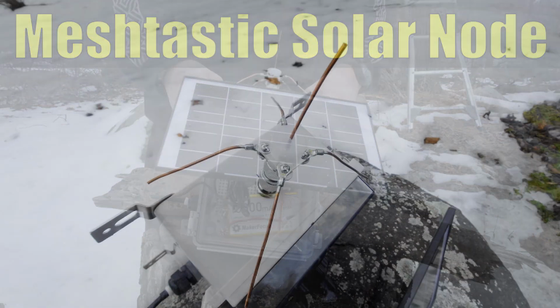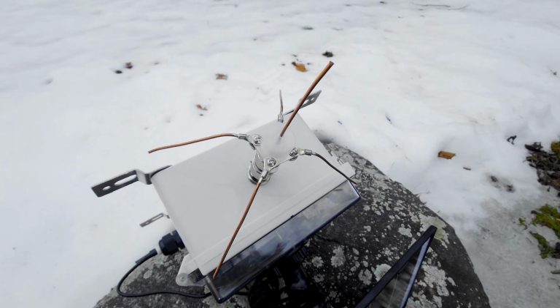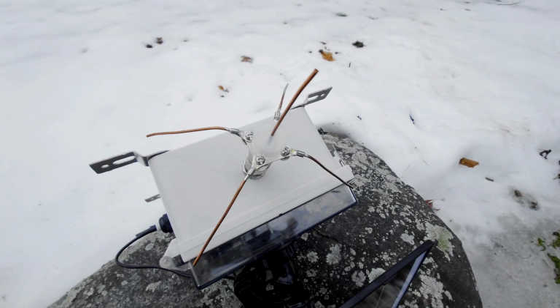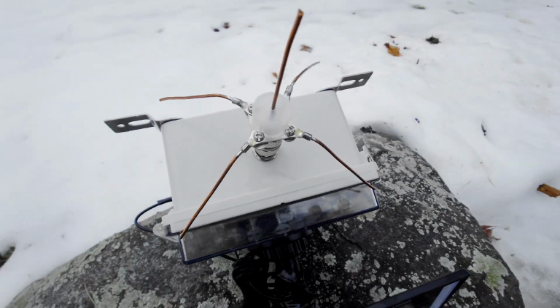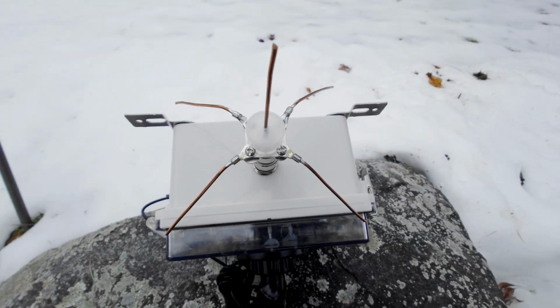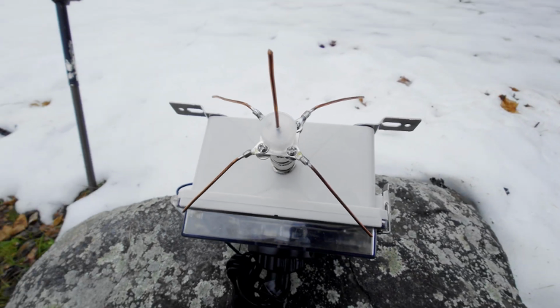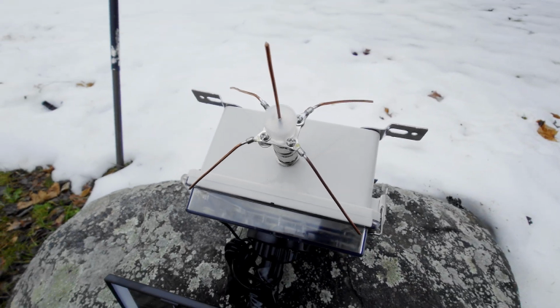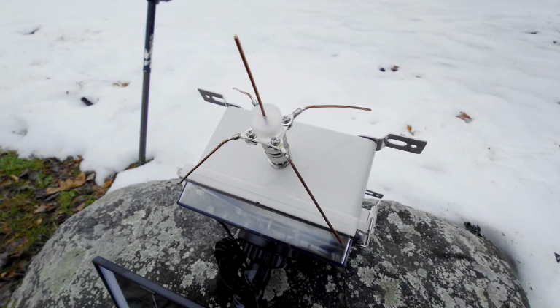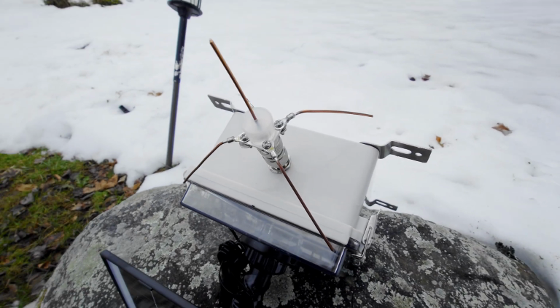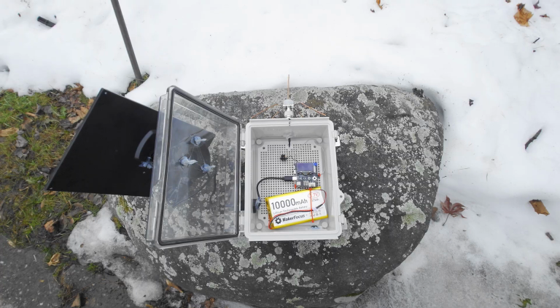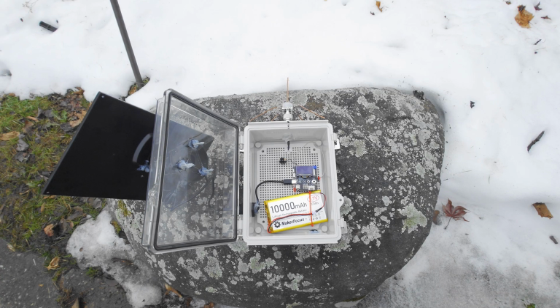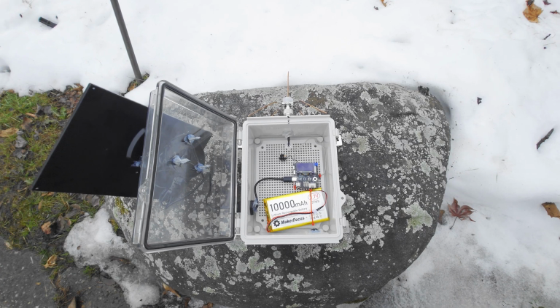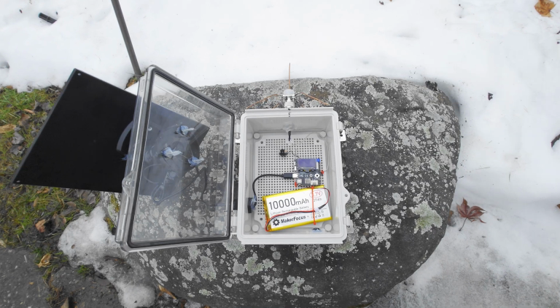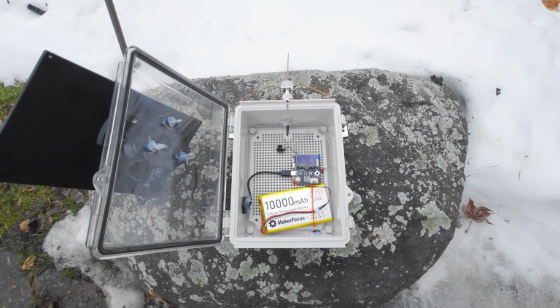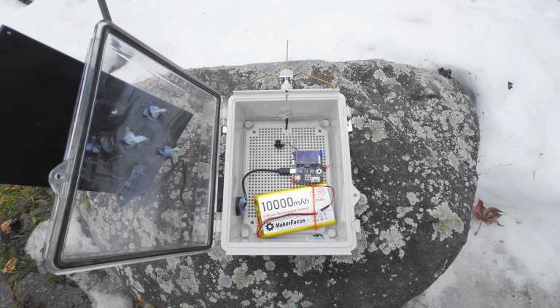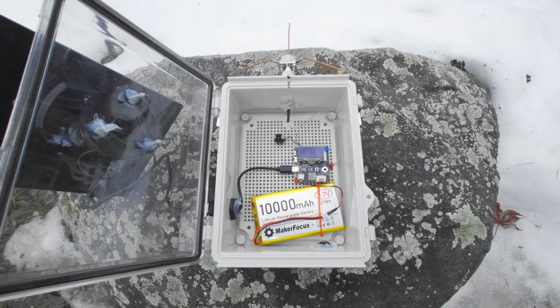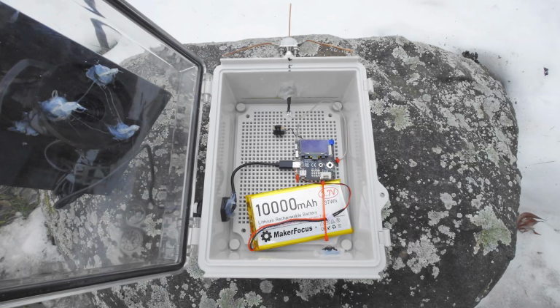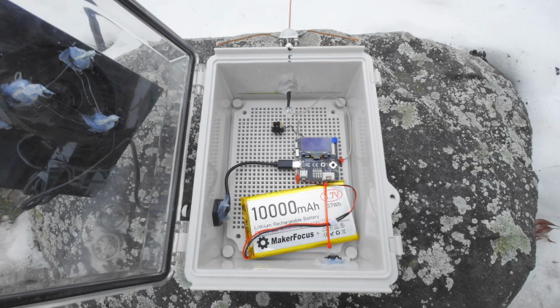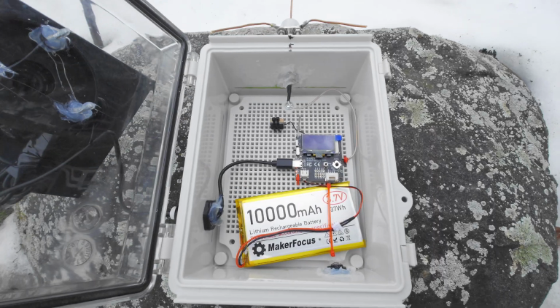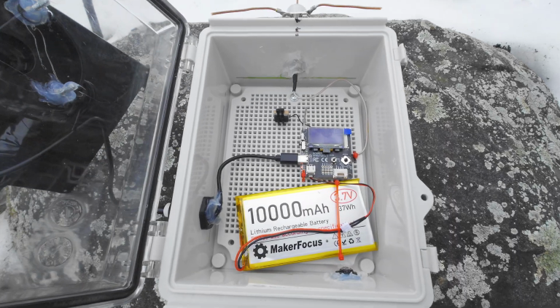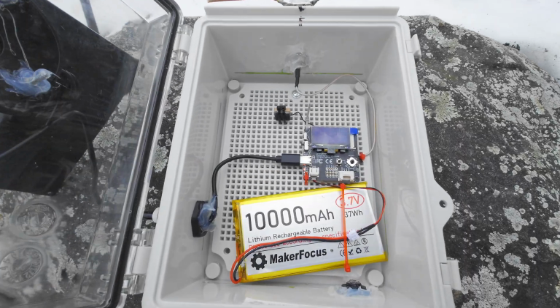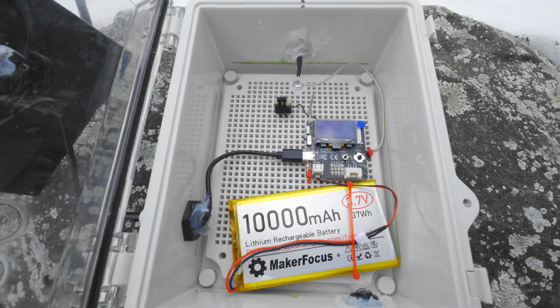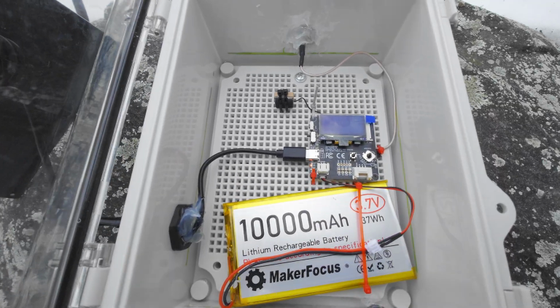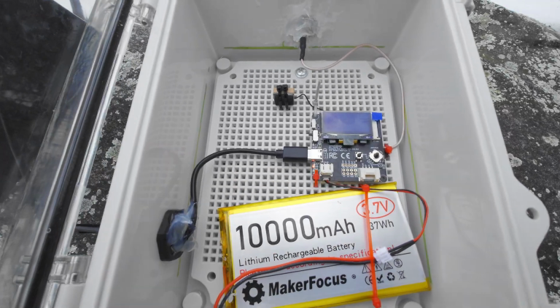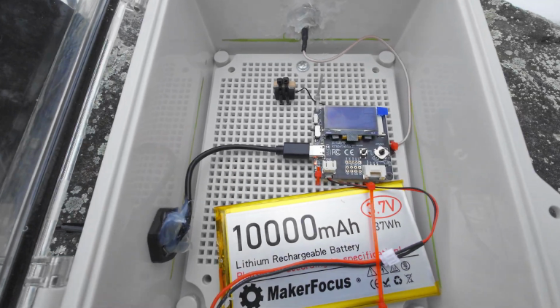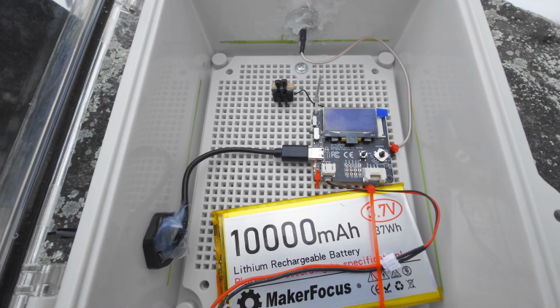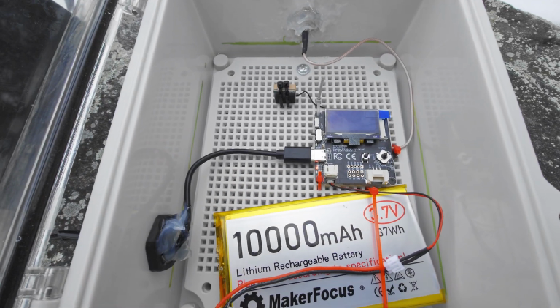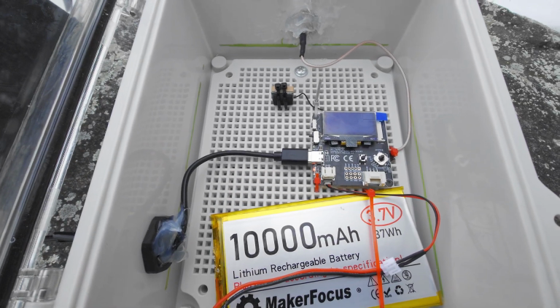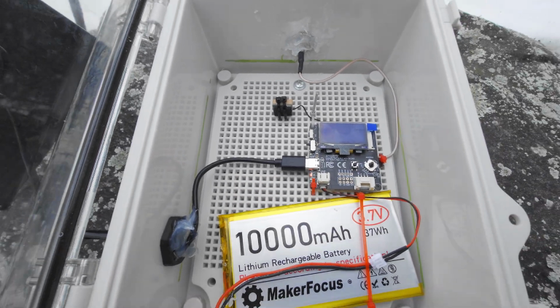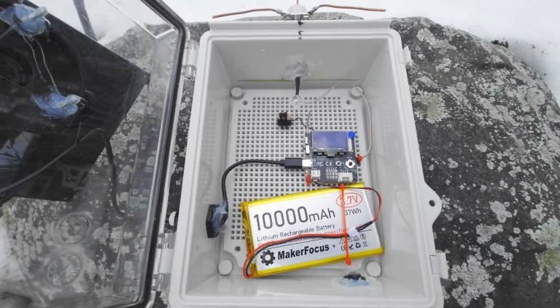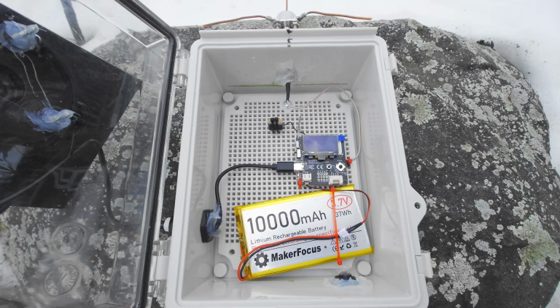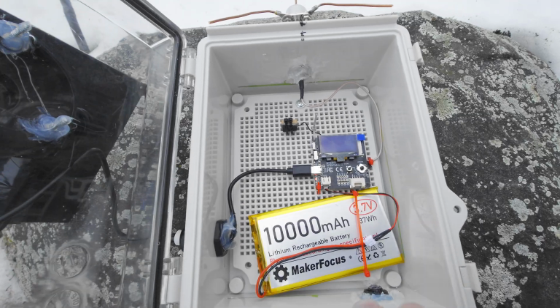Hello and welcome. Today I want to show you a Meshtastic solar node that I built and go over some of the things that I did to it, and maybe give you an idea of how to build your own node.